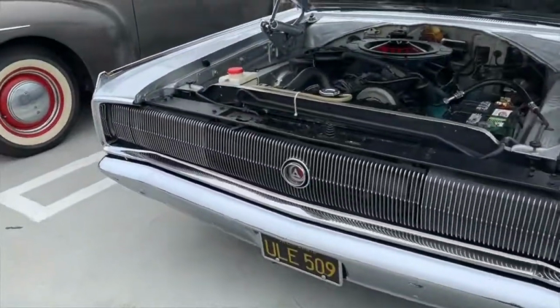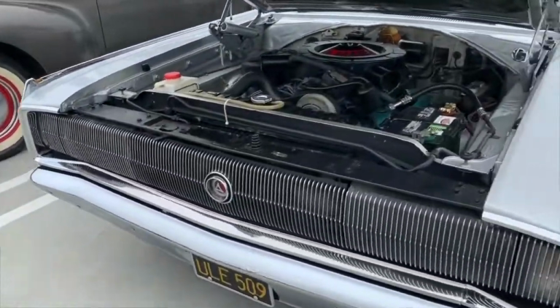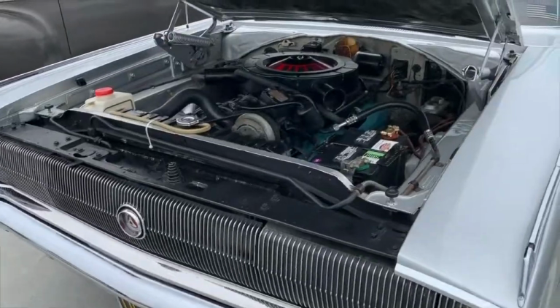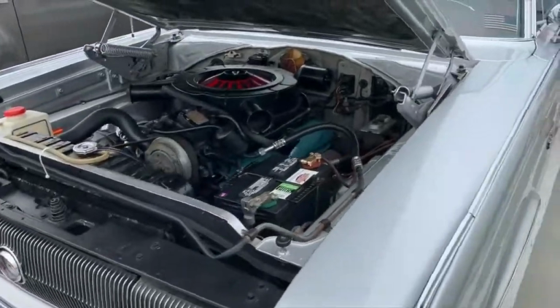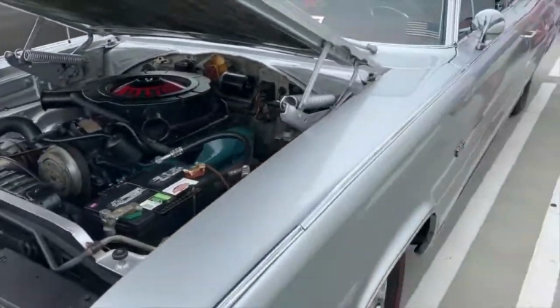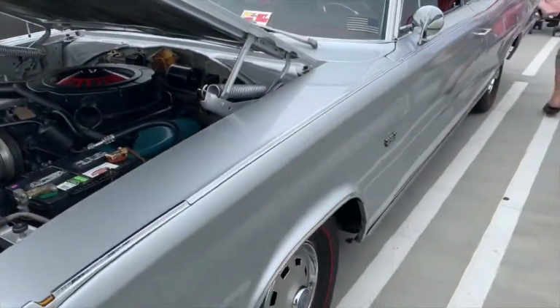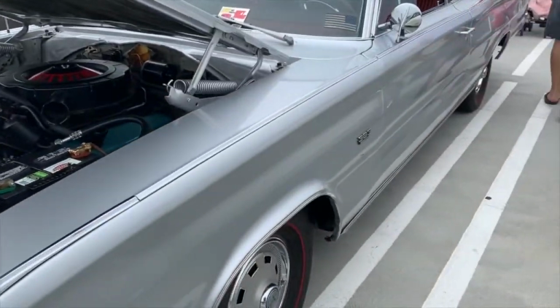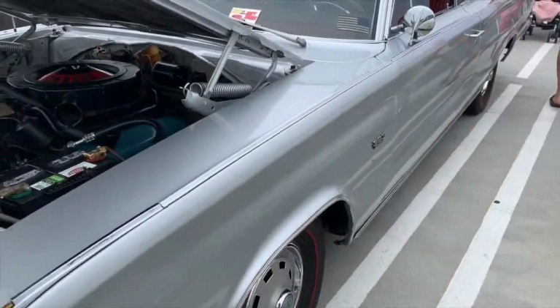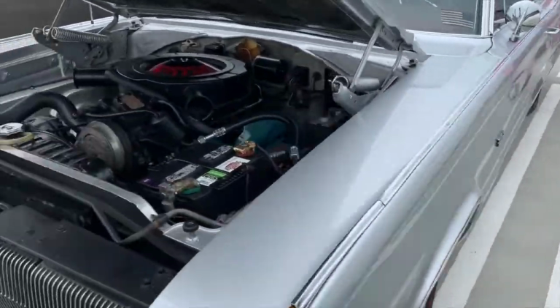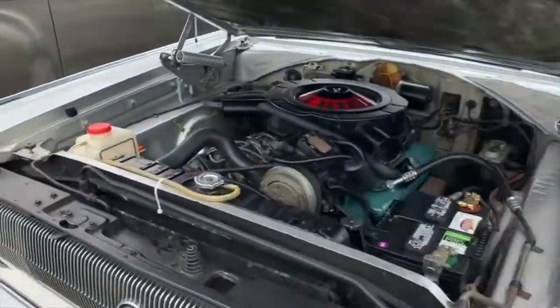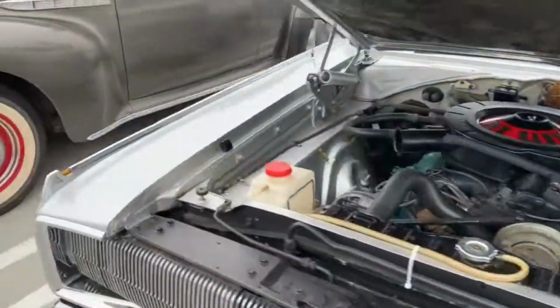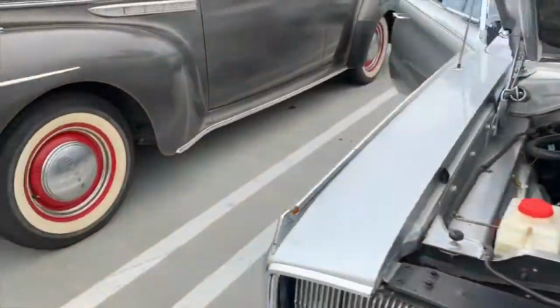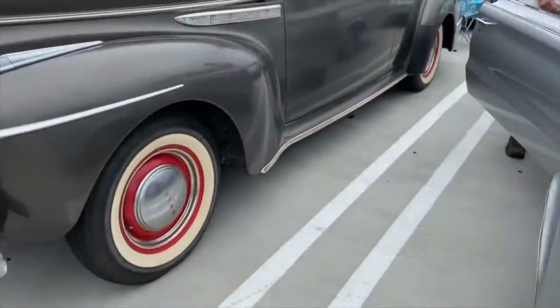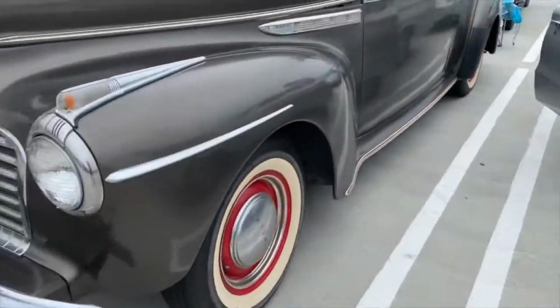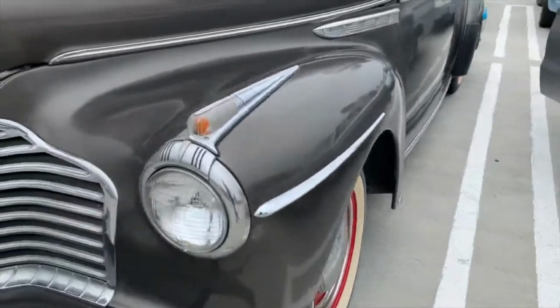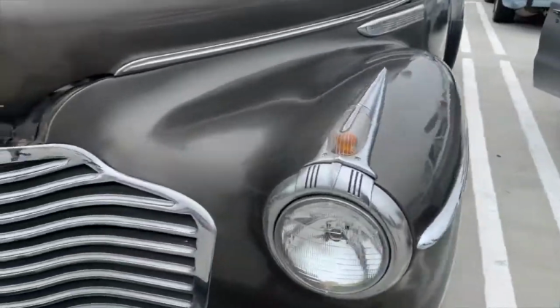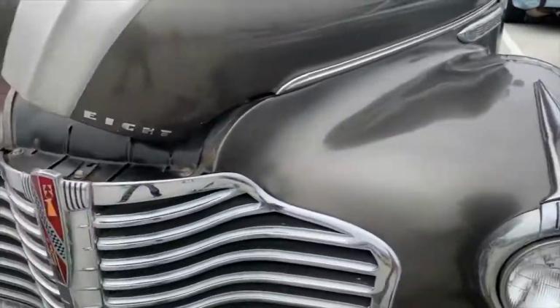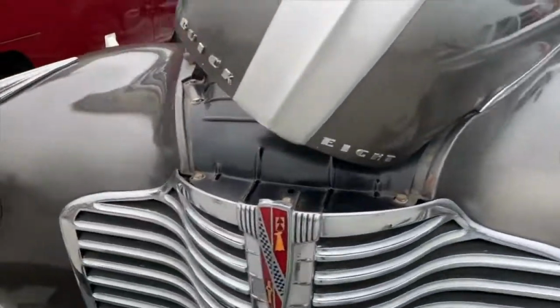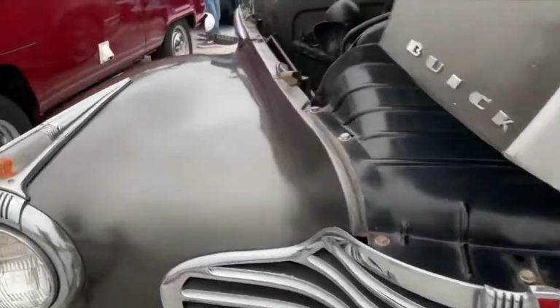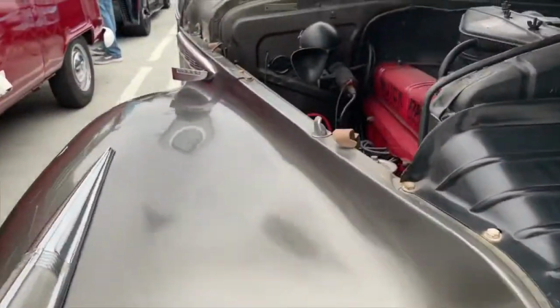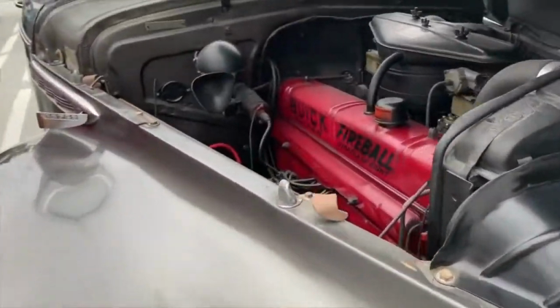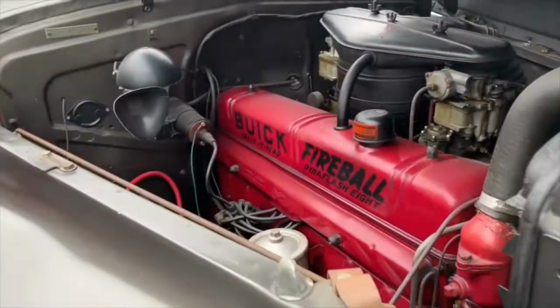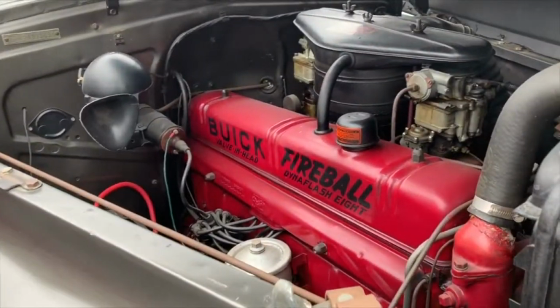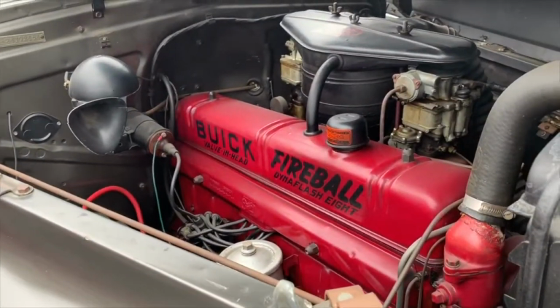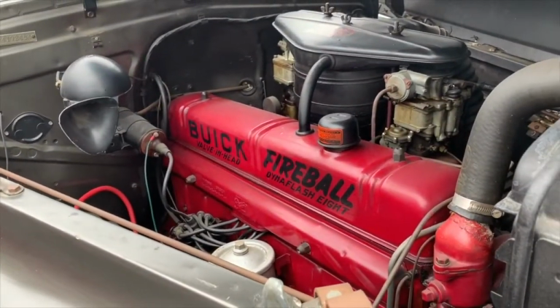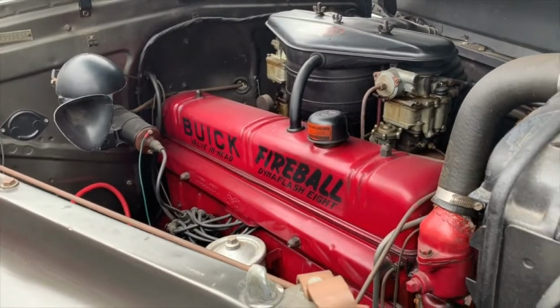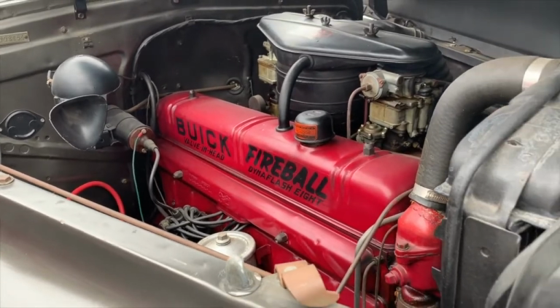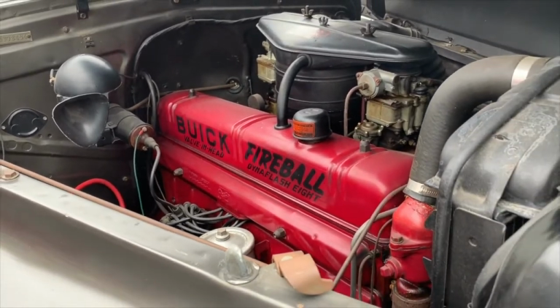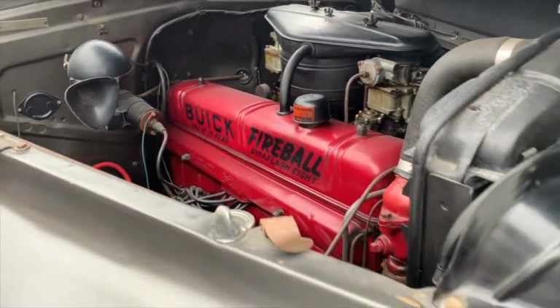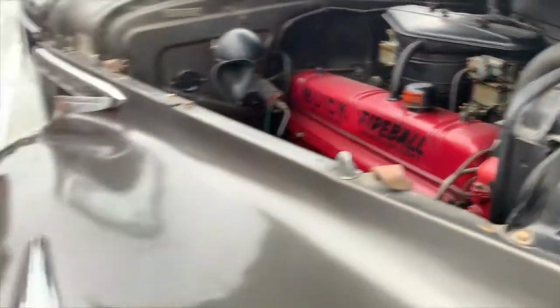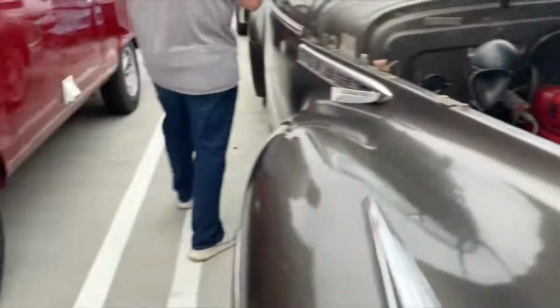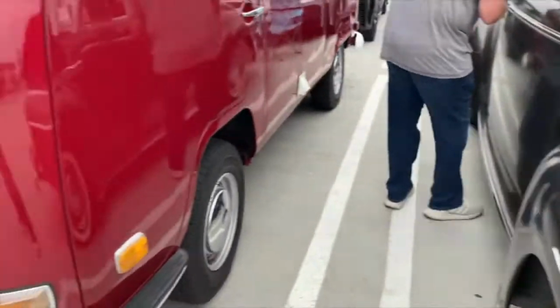Bit of Mopar muscle this time — look at this, very nice, 383 in that thing. This is really interesting — this is a Buick 8 and the 8 is actually inline. Look at that — crazy, very cool.